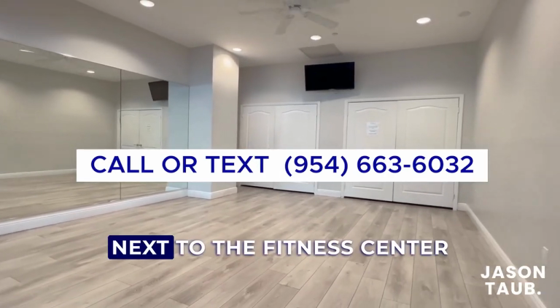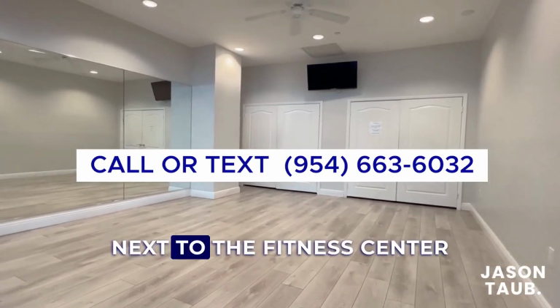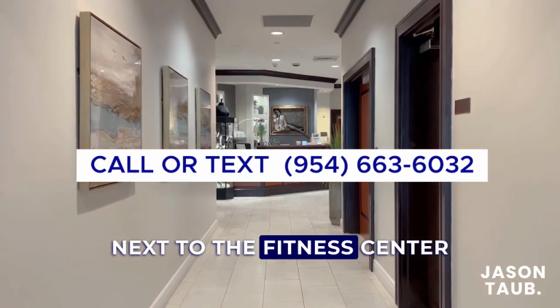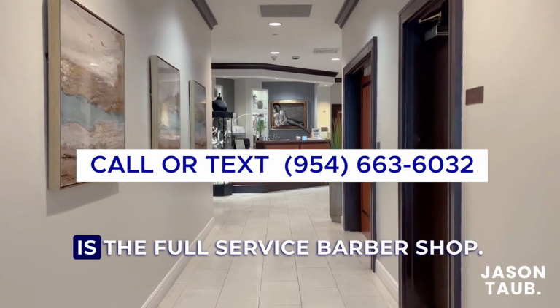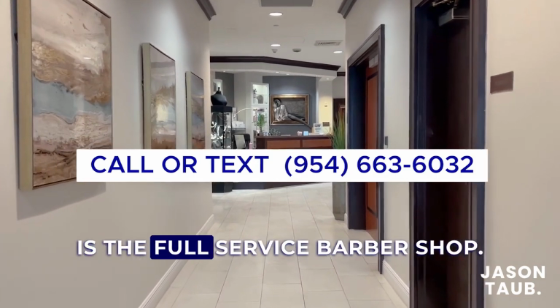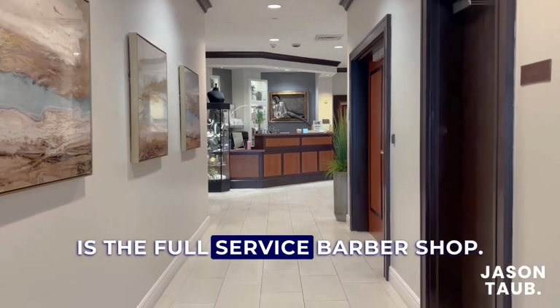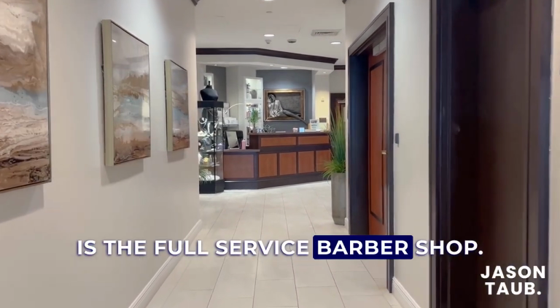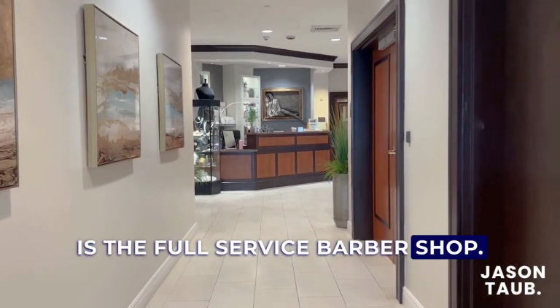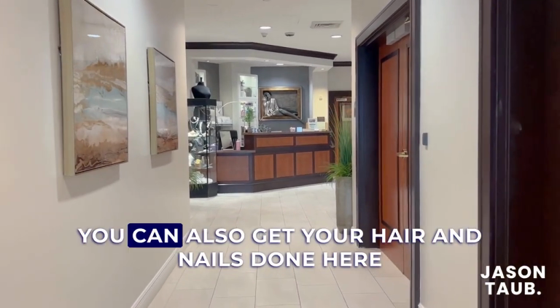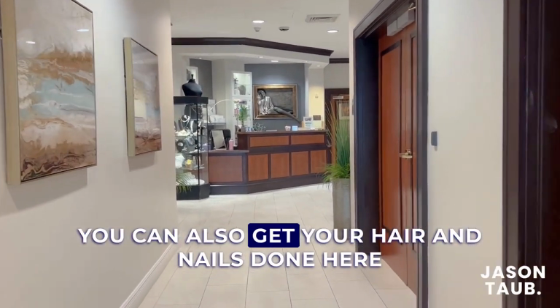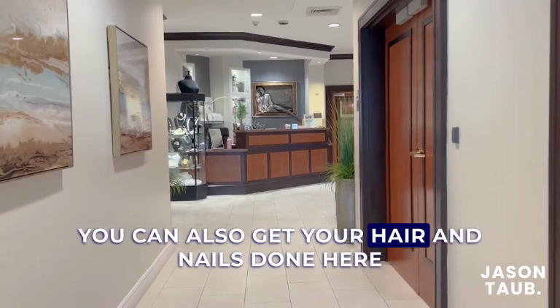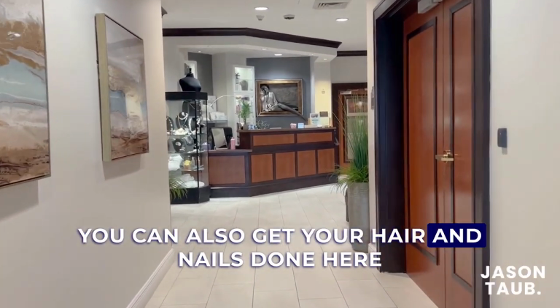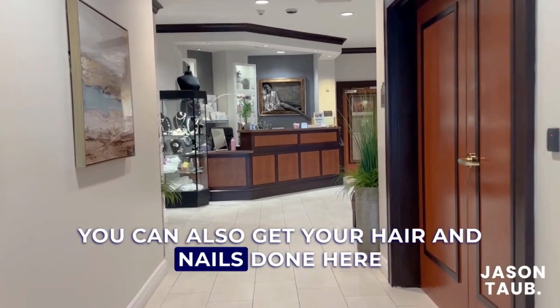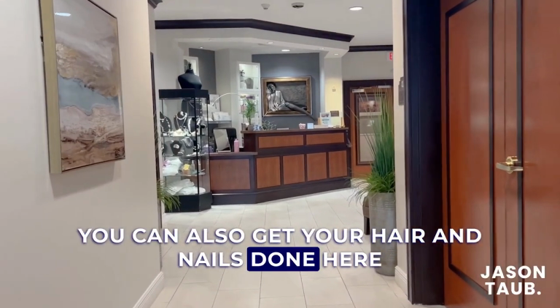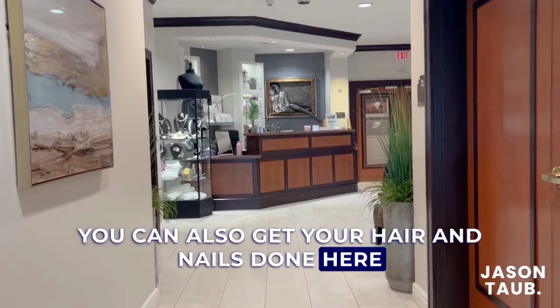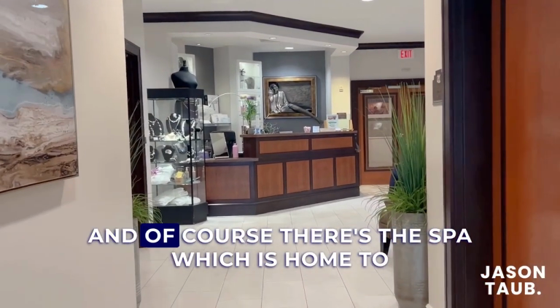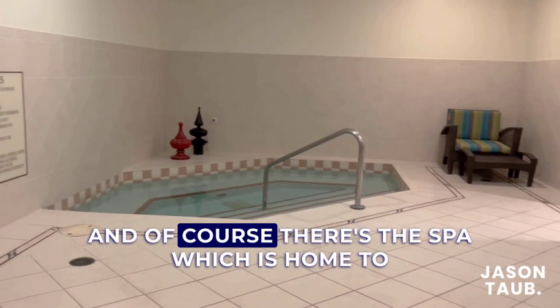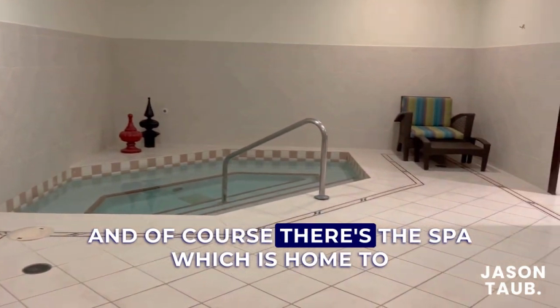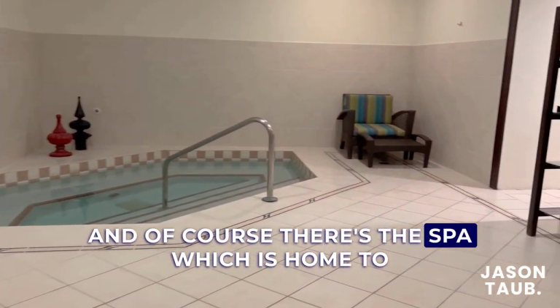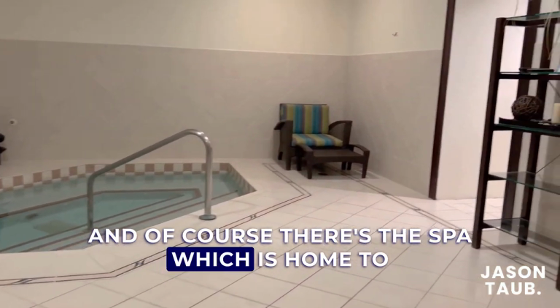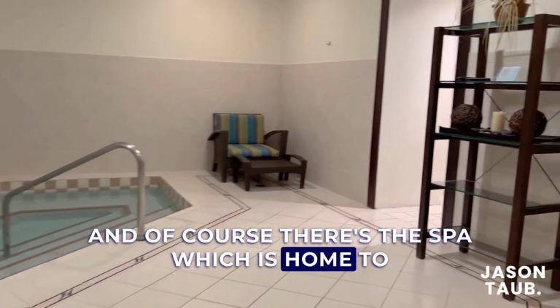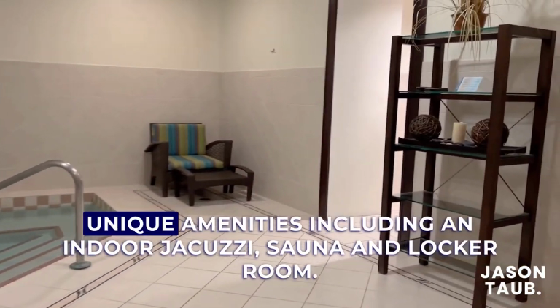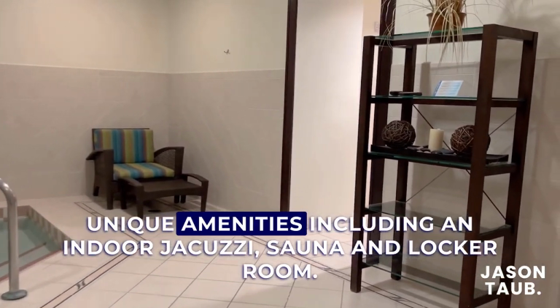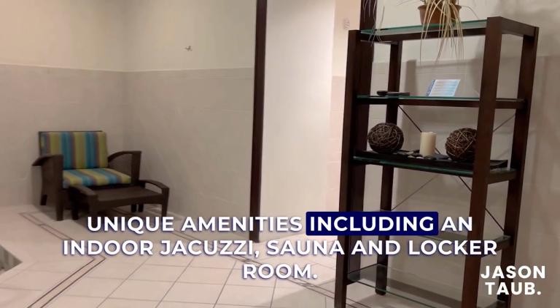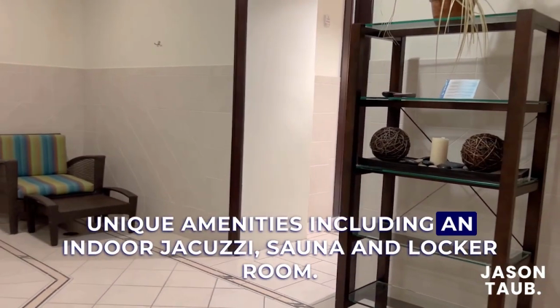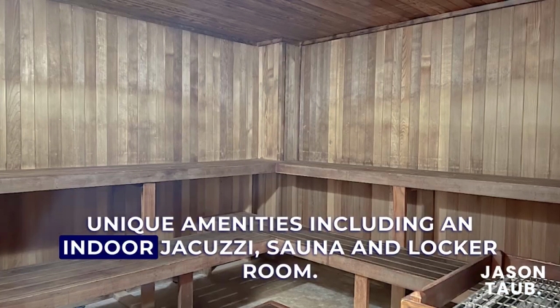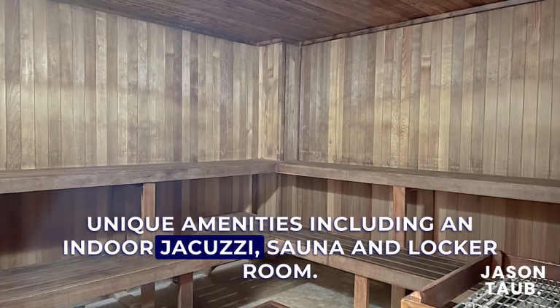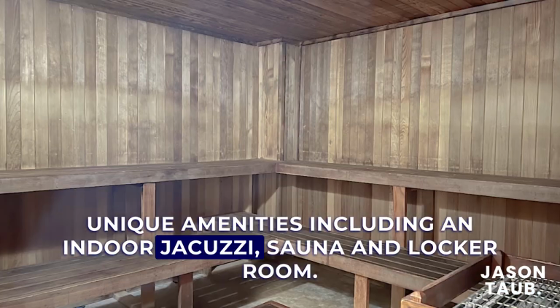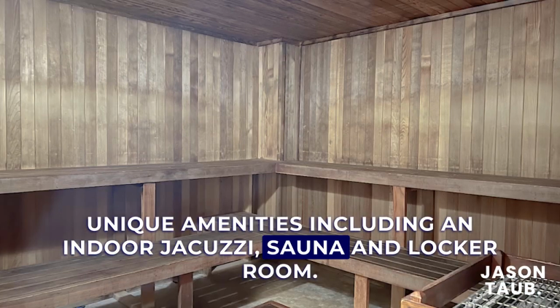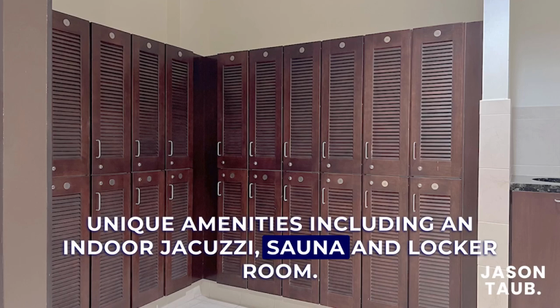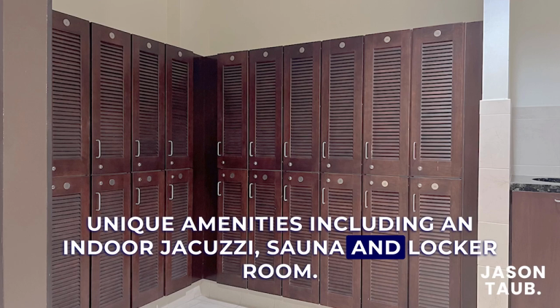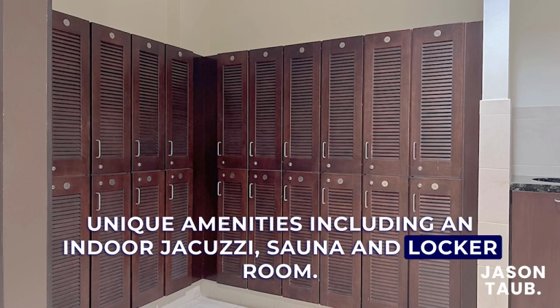Next to the fitness center is the full-service barbershop where you can also get your hair and nails done. And of course there's the spa, which is home to unique amenities including an indoor jacuzzi, sauna, and locker room.